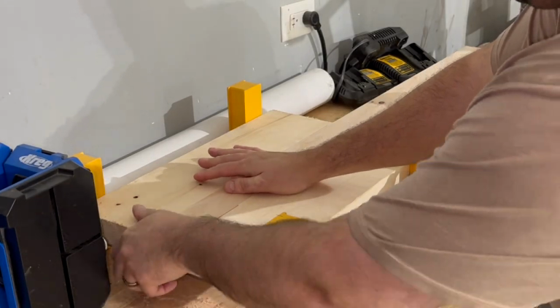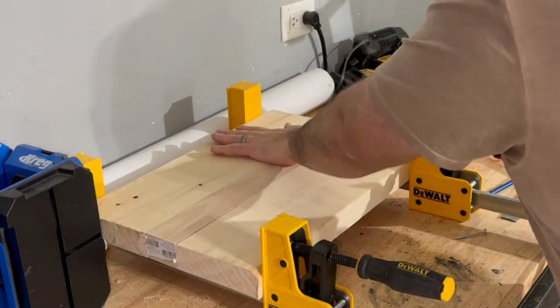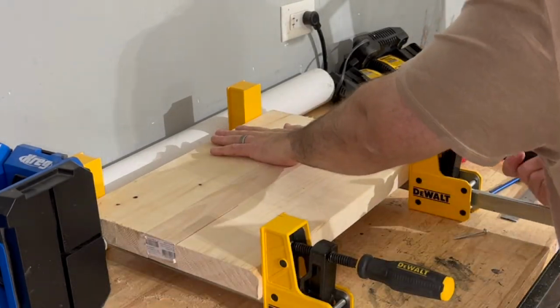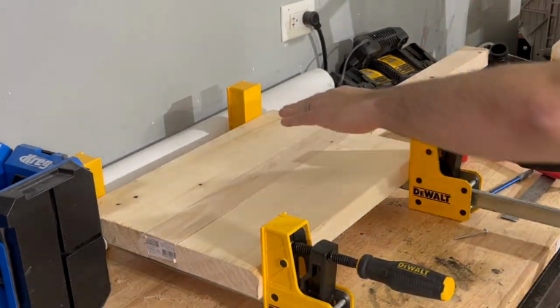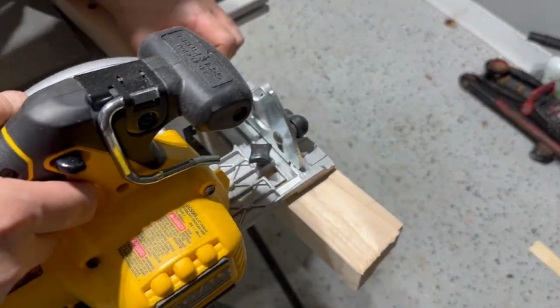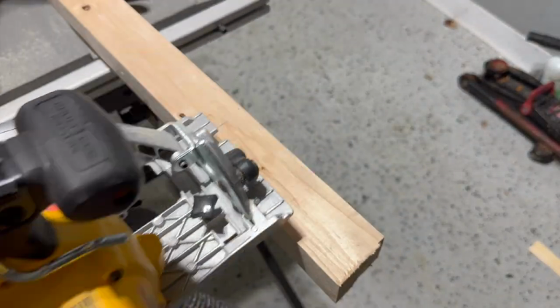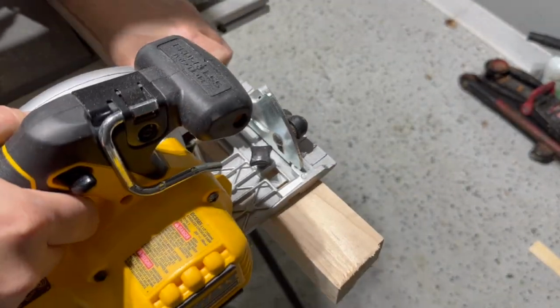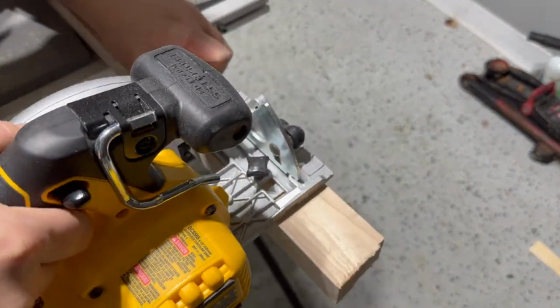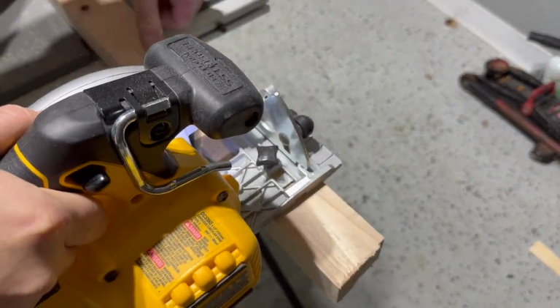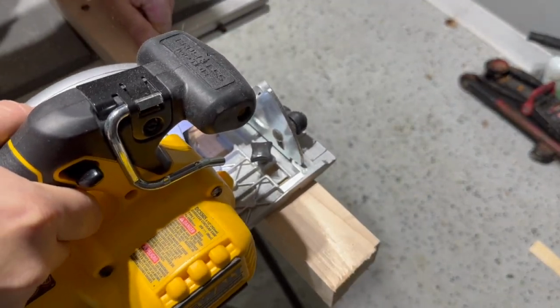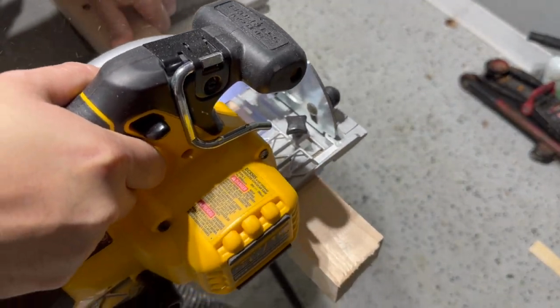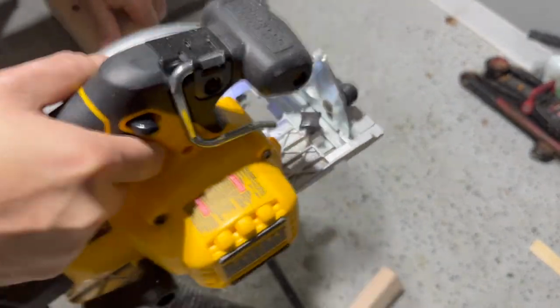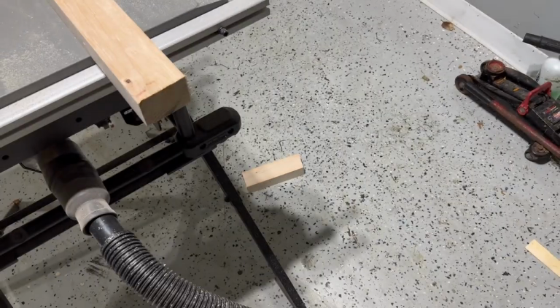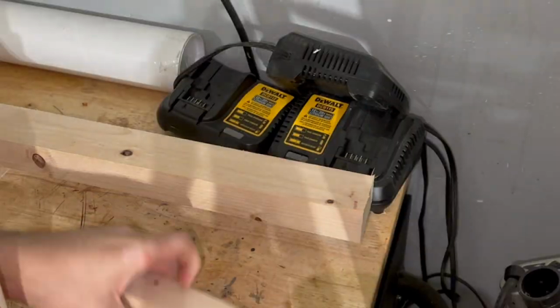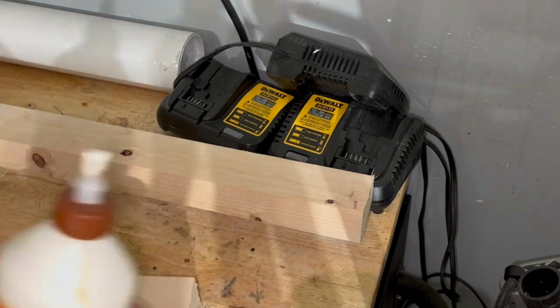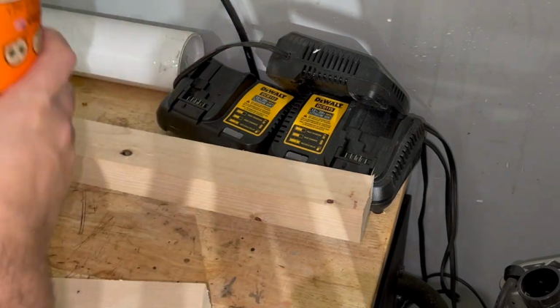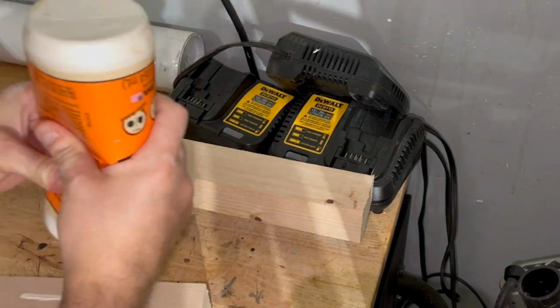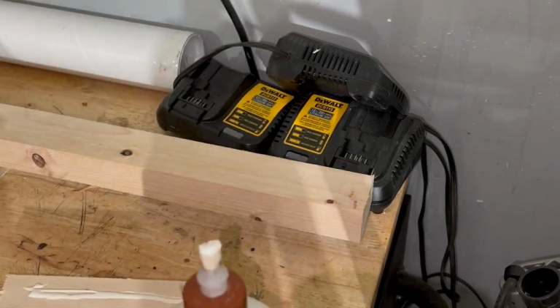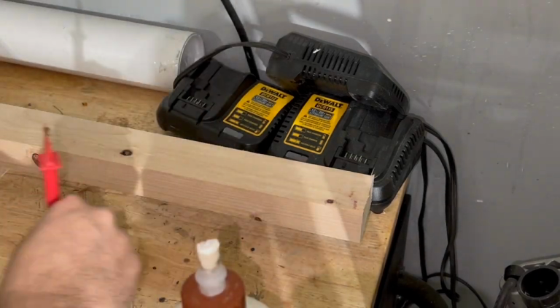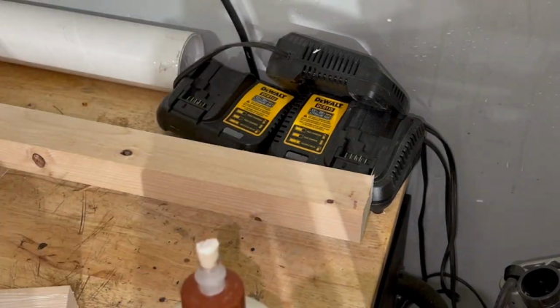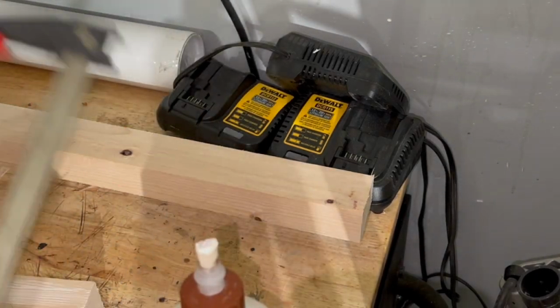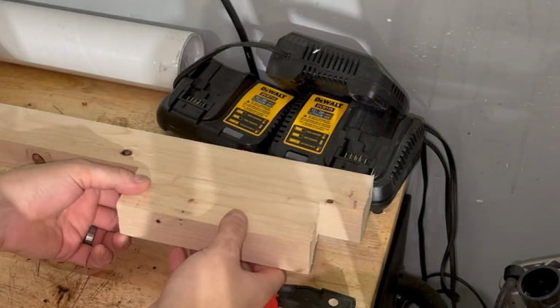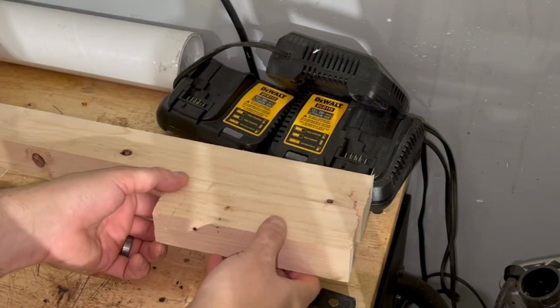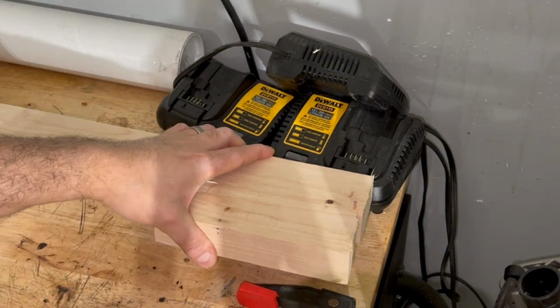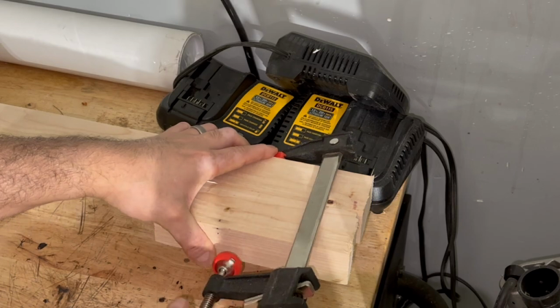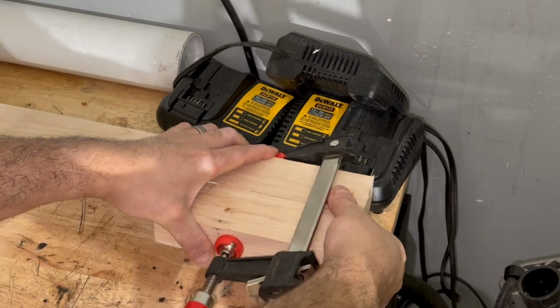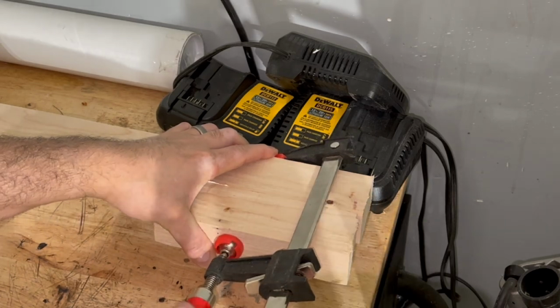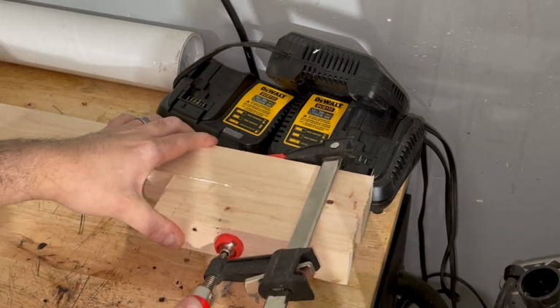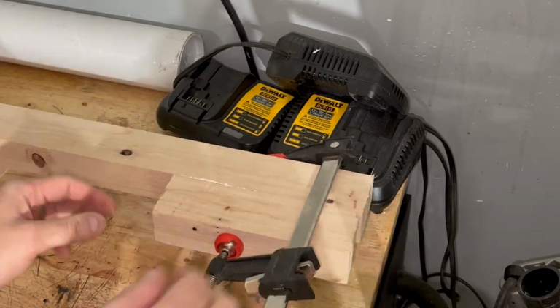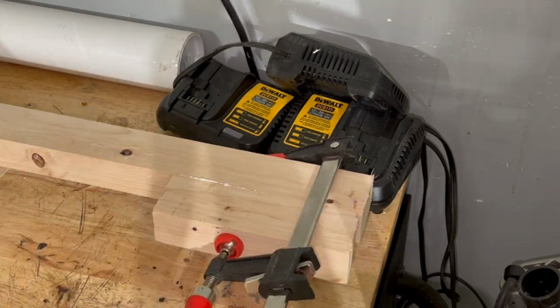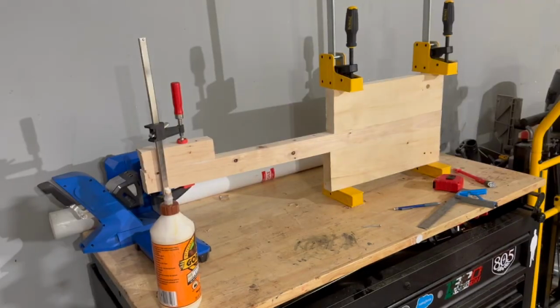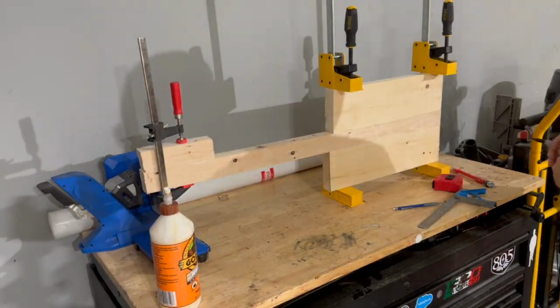I made the neck of the guitar super long, and this is to give me some extra material for the headstock. The headstock is a little wider than the neck, so I had to make sure that the design reflected that. I just needed a little bit of material there so that I can cut the shape out later.